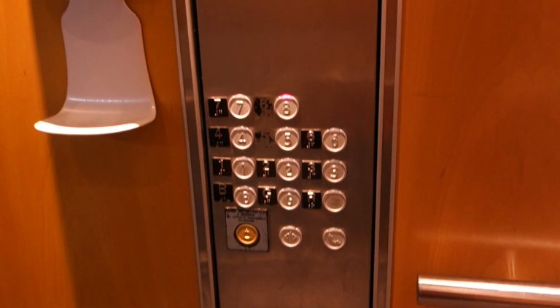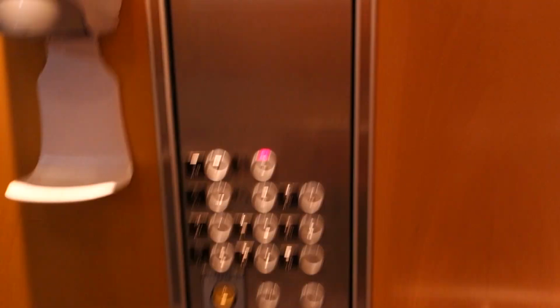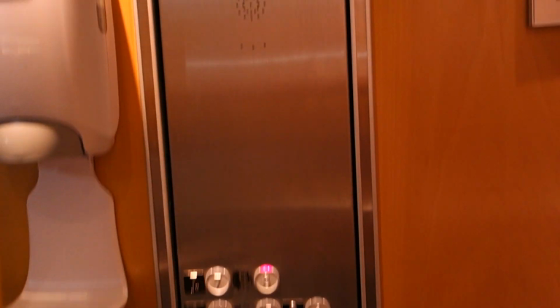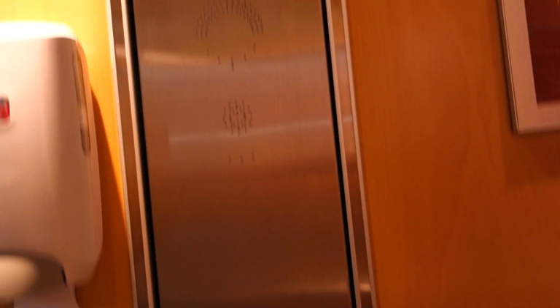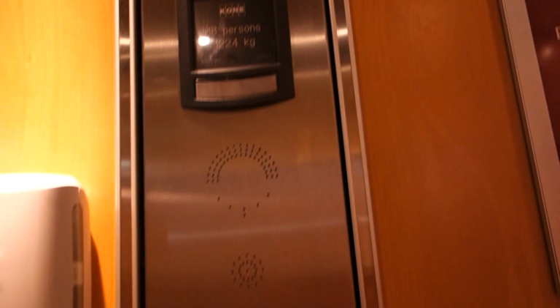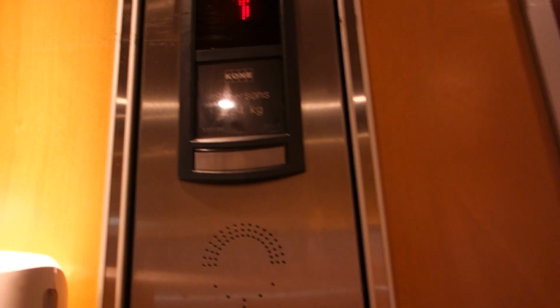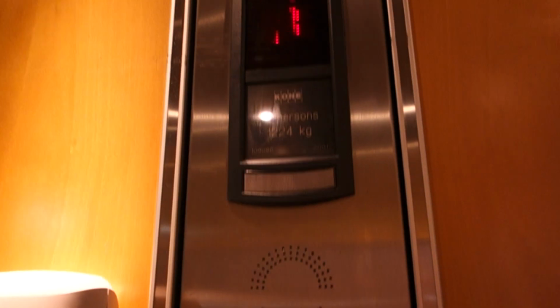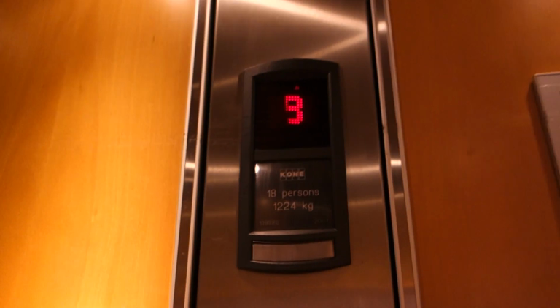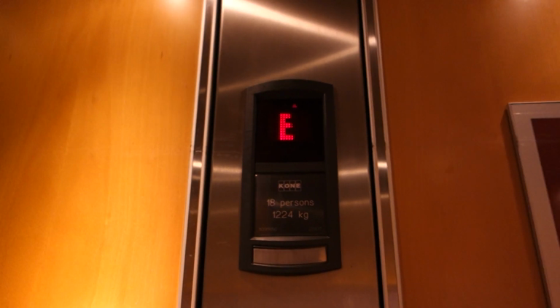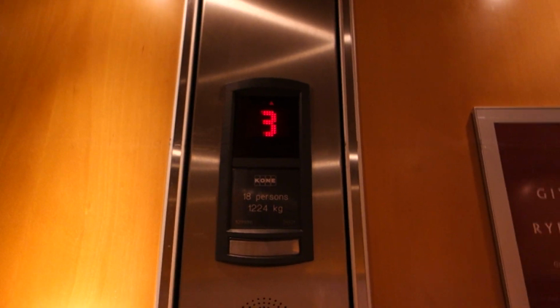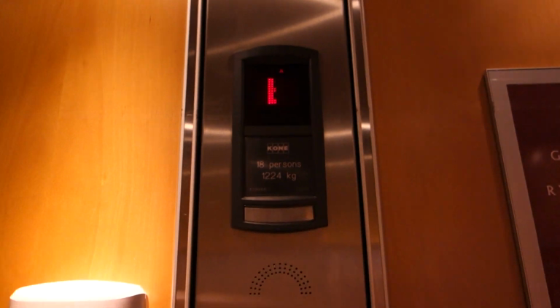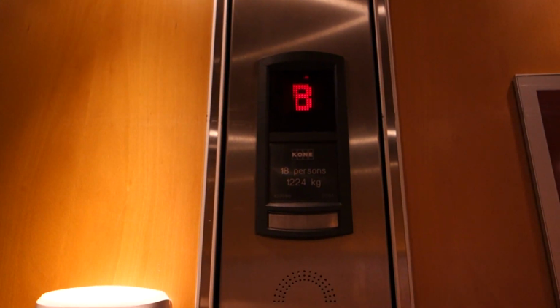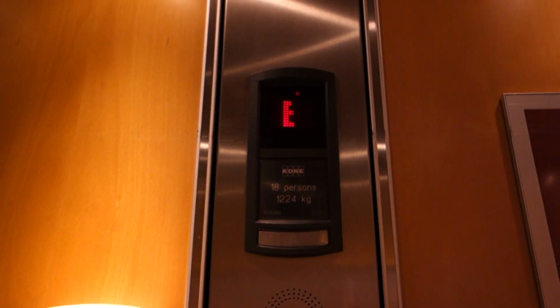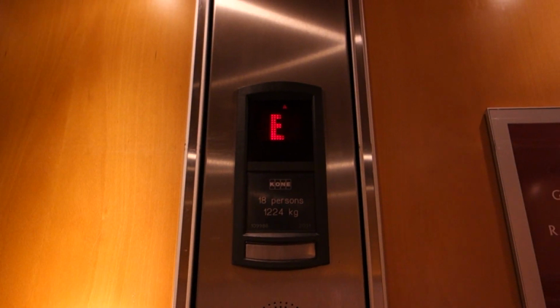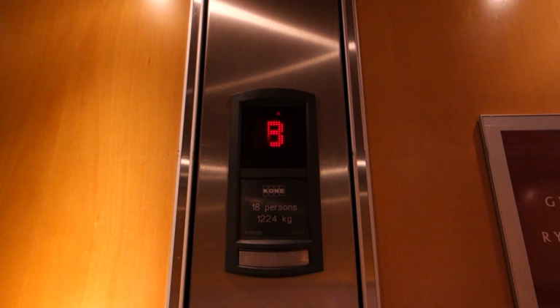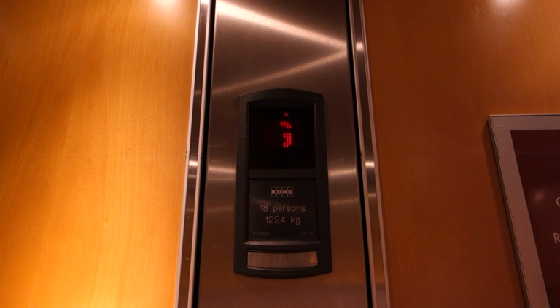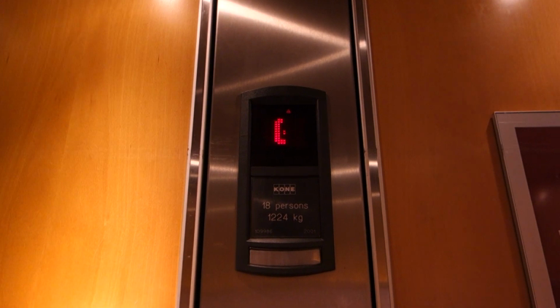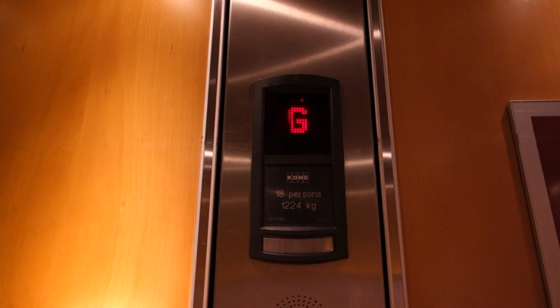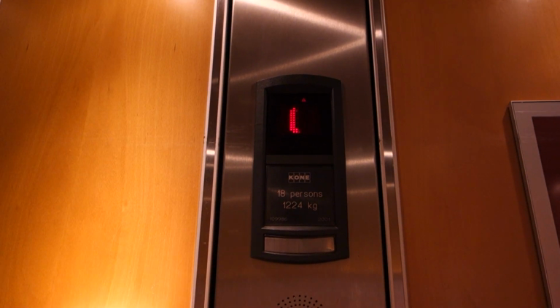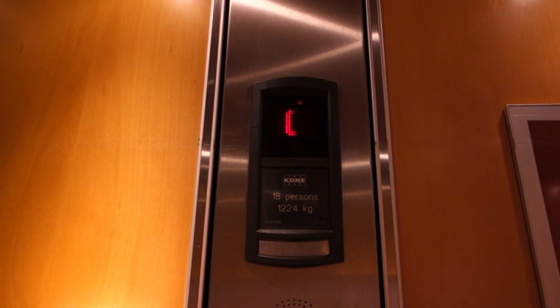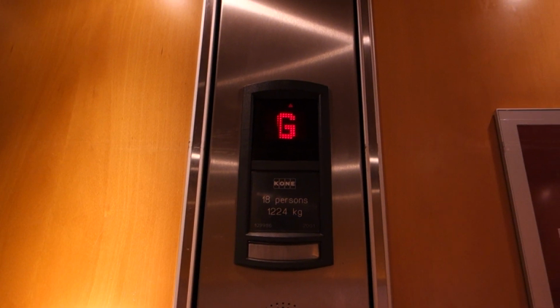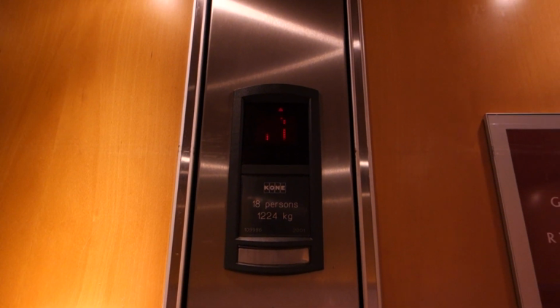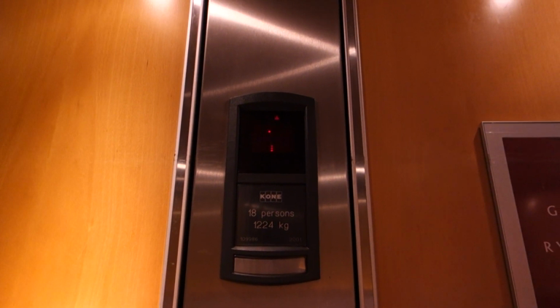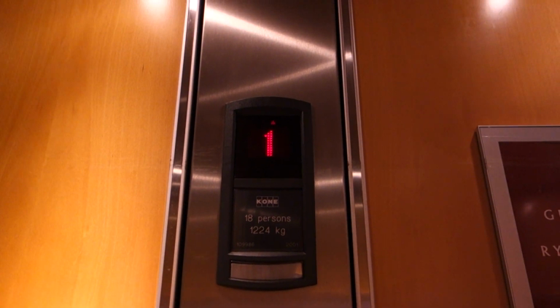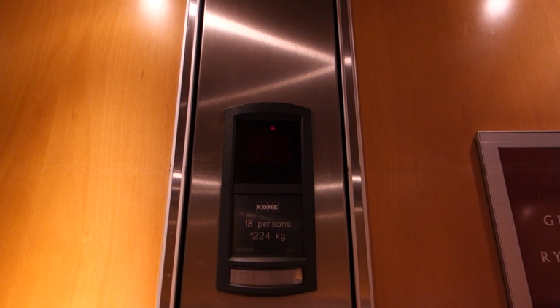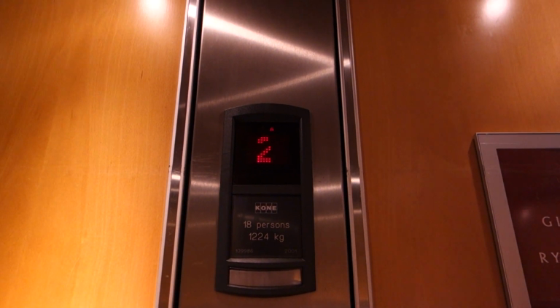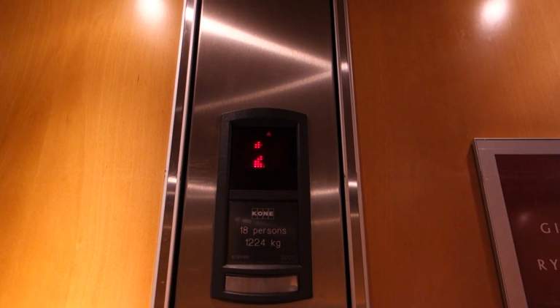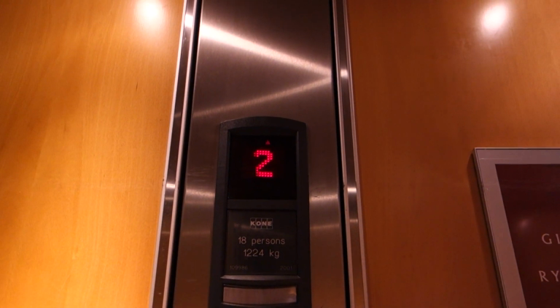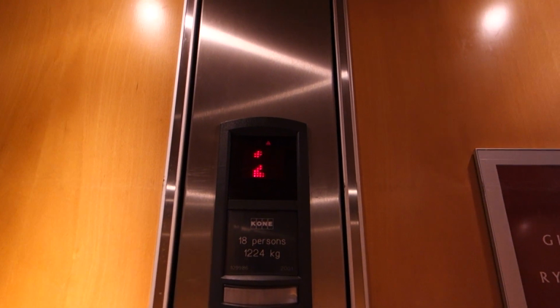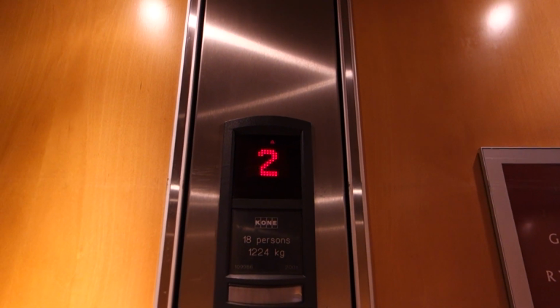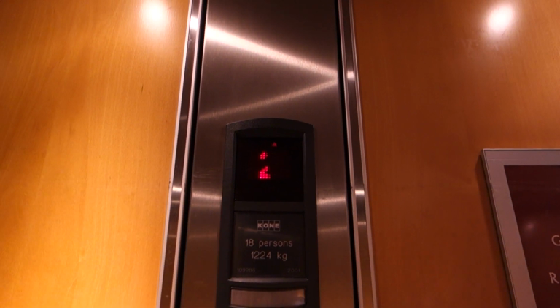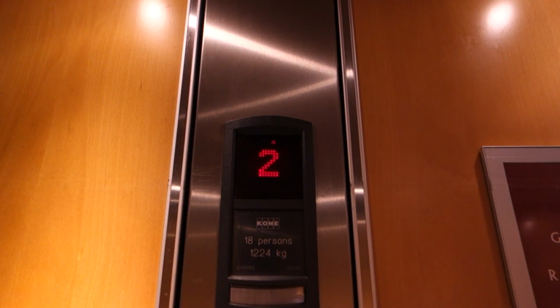This will be the elevators at Ridges Port Macquarie. Some nice Sigma fixtured monospaces.